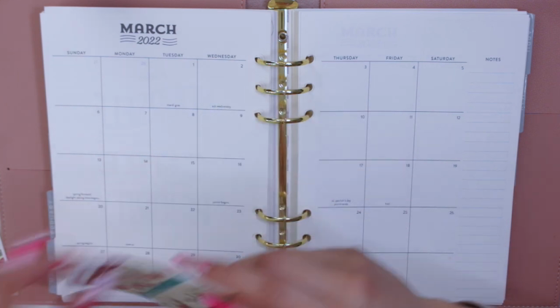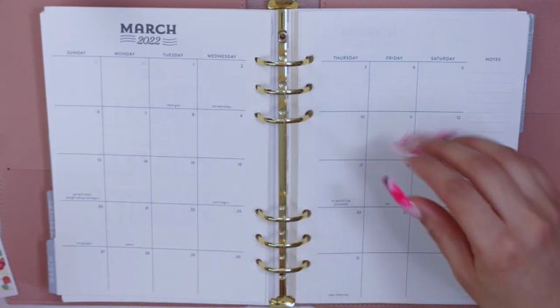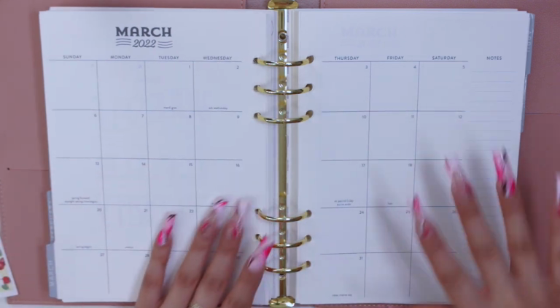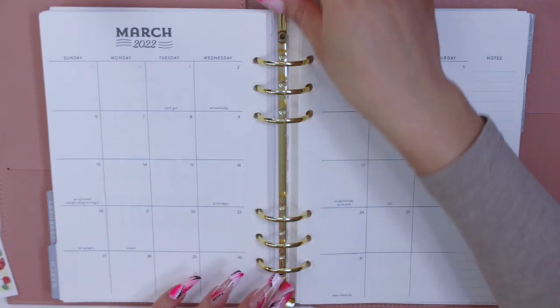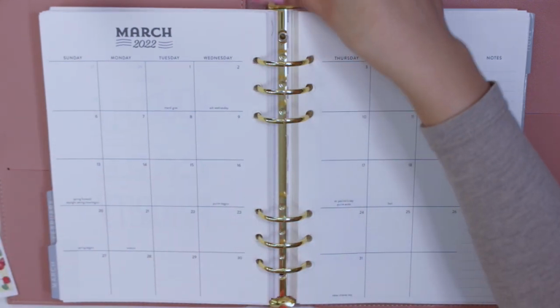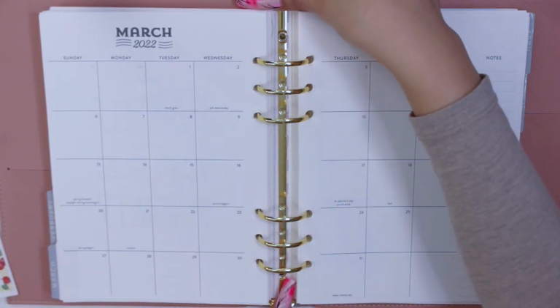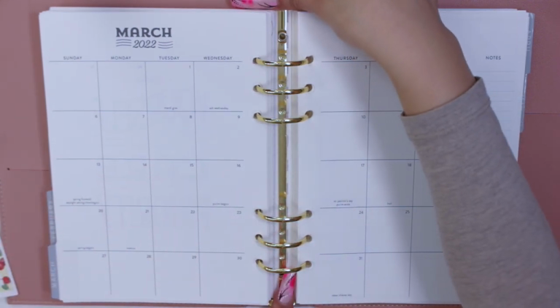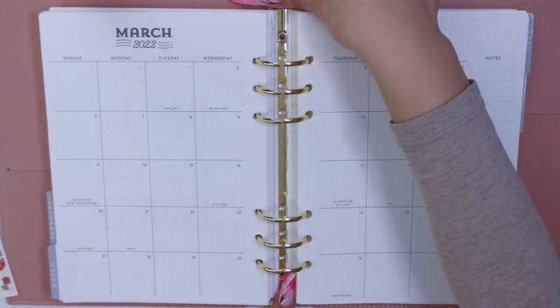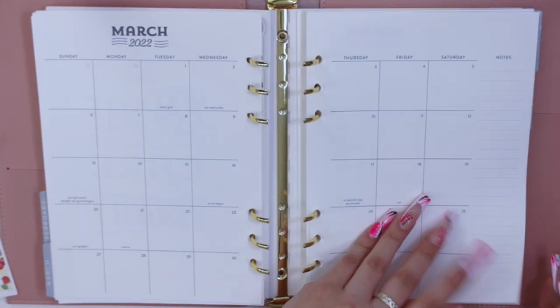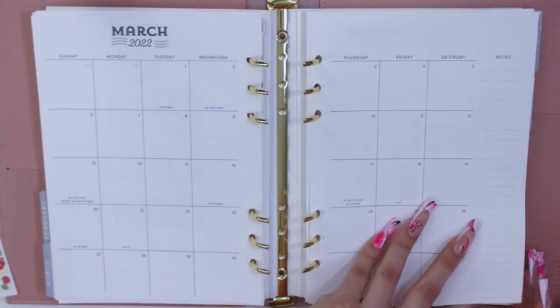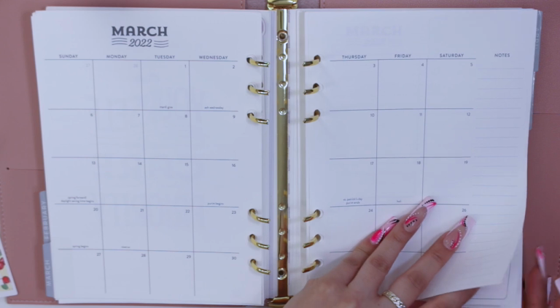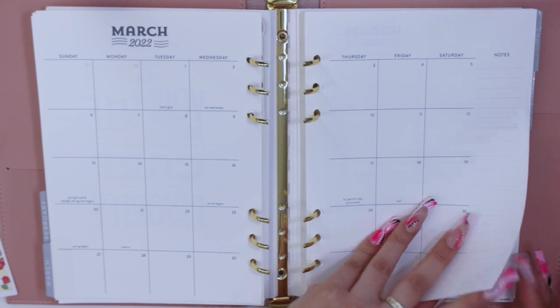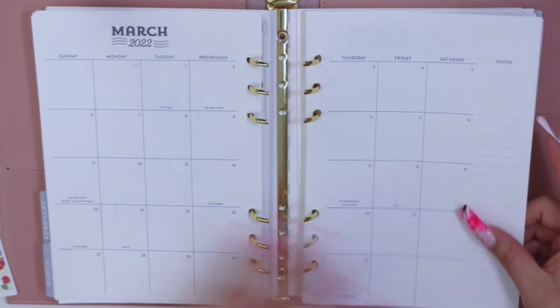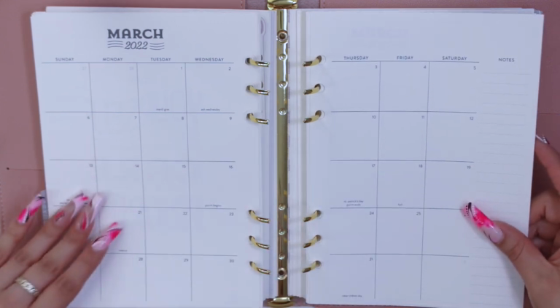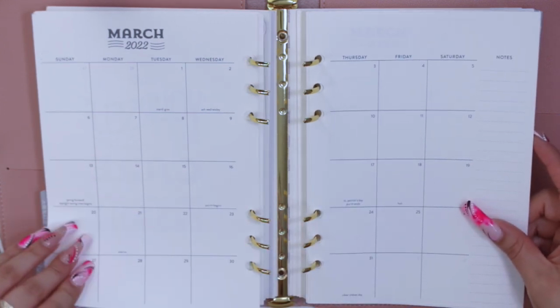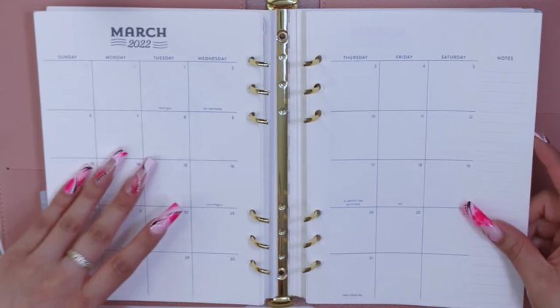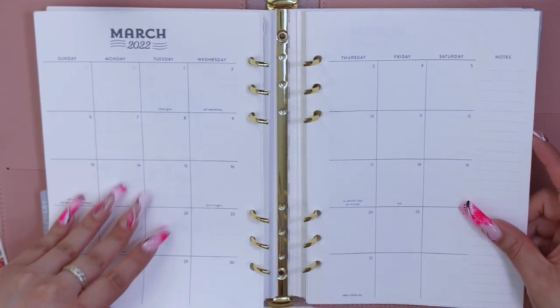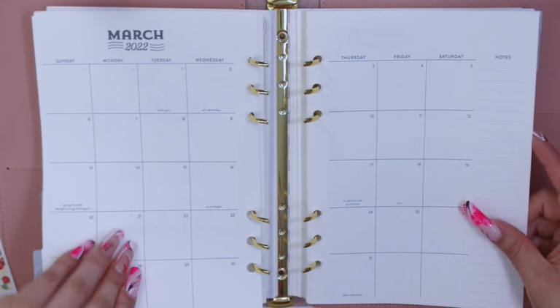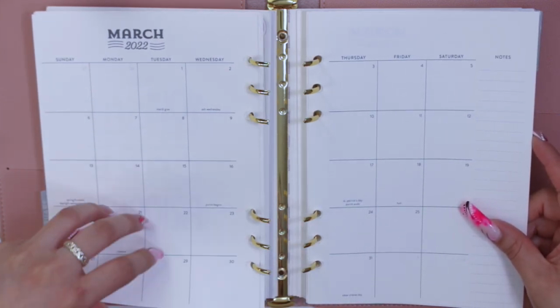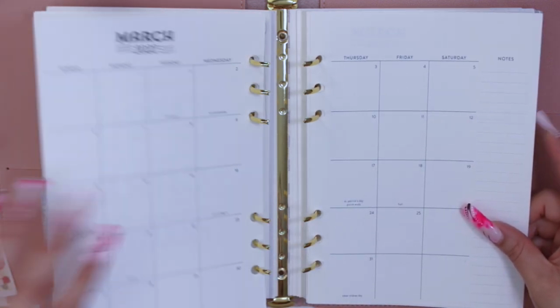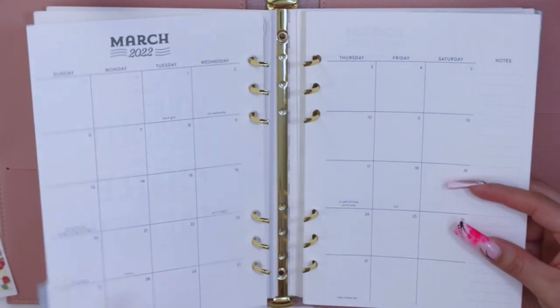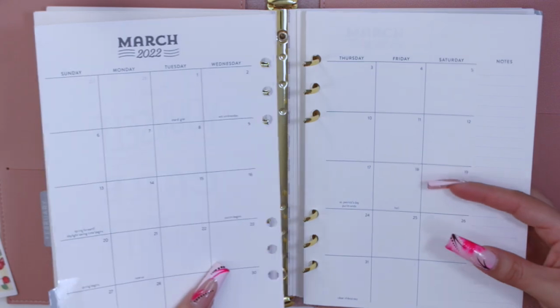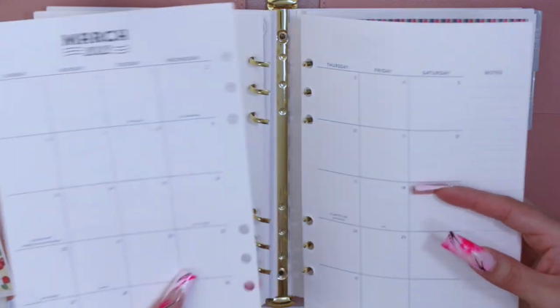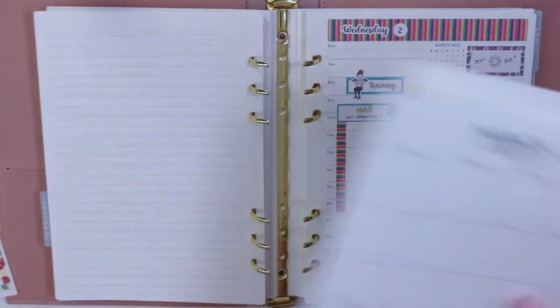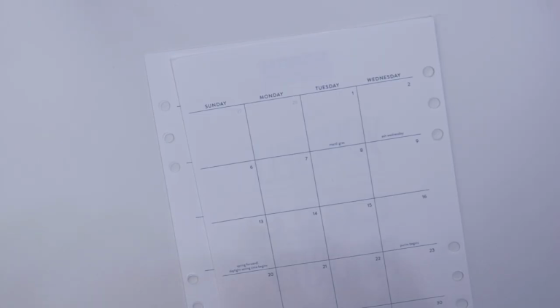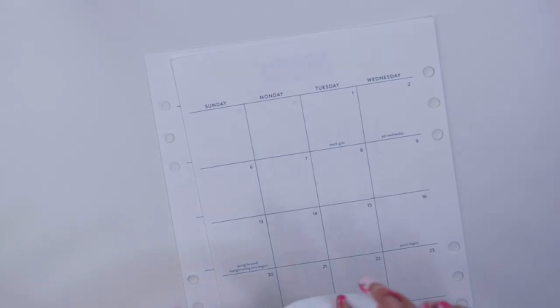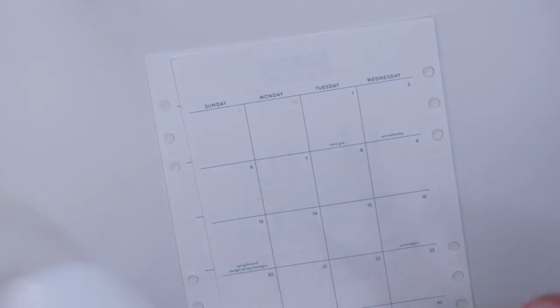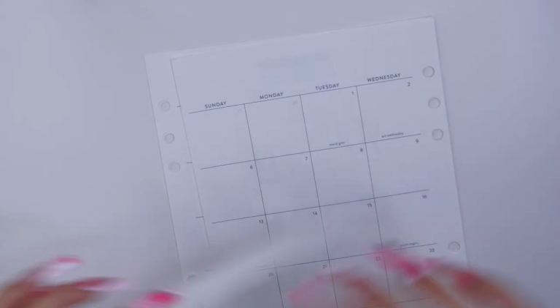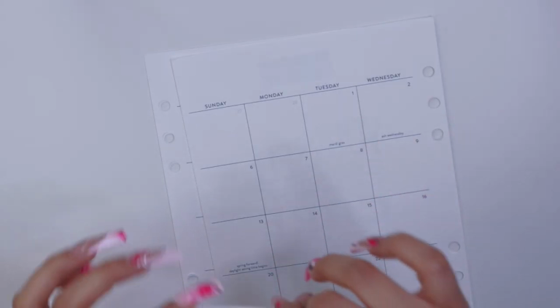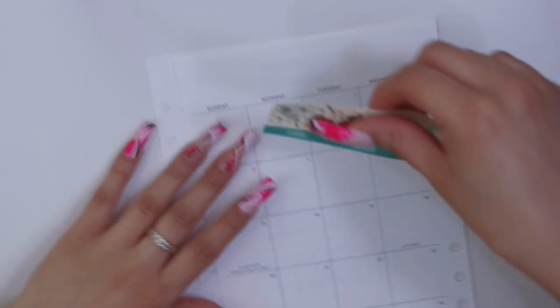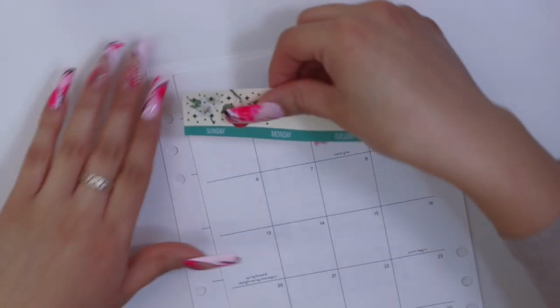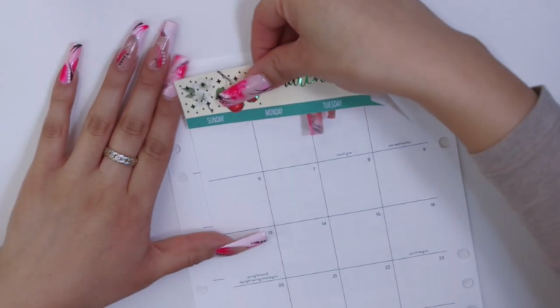Let me take out my pages. I am using my A5 rings daily planner from Erin Condren, so I'm just going to take these out and start planning.